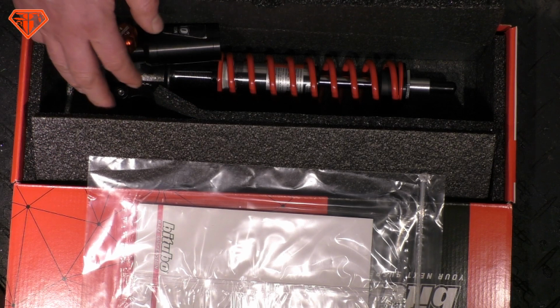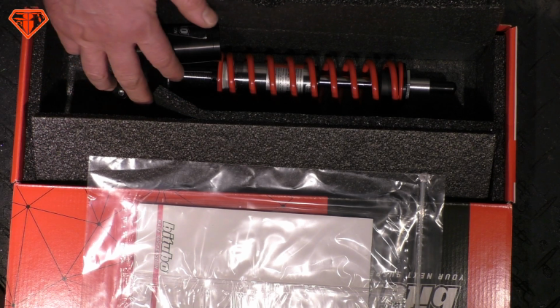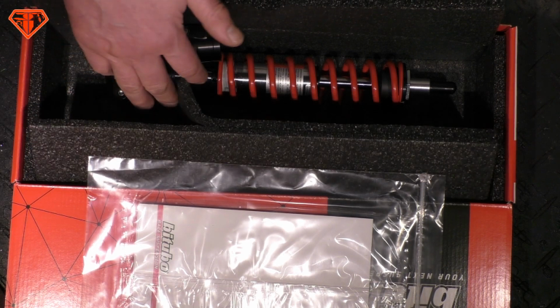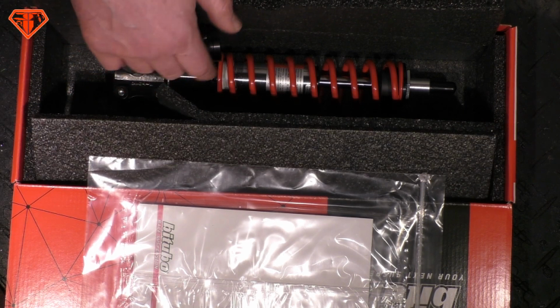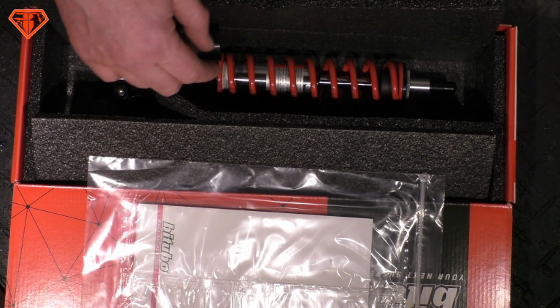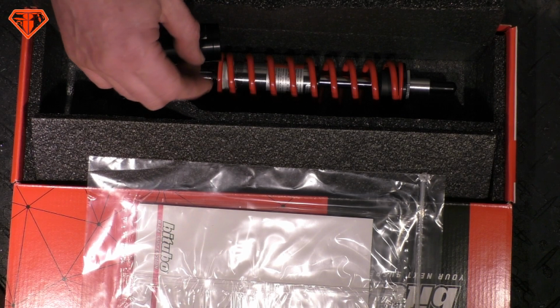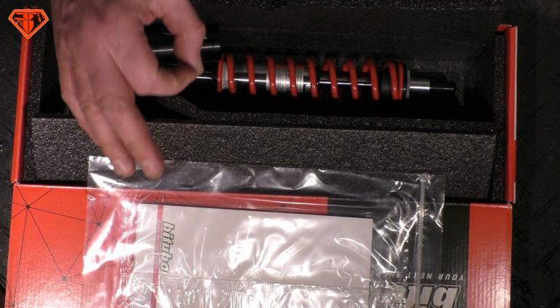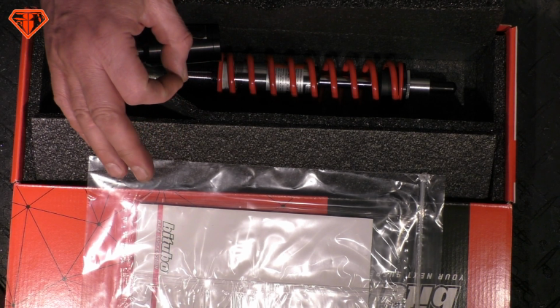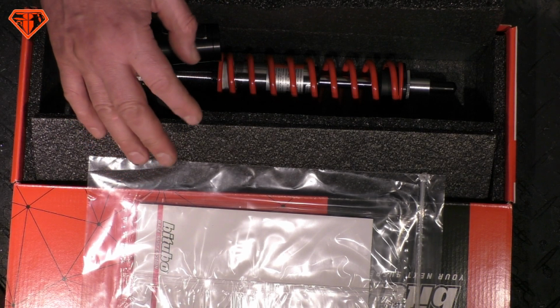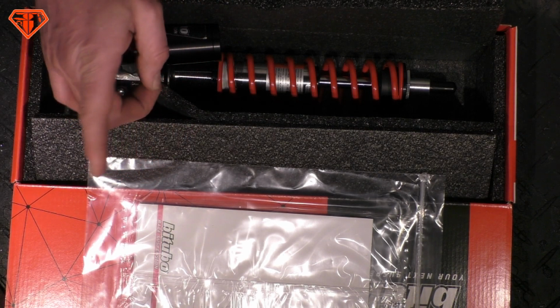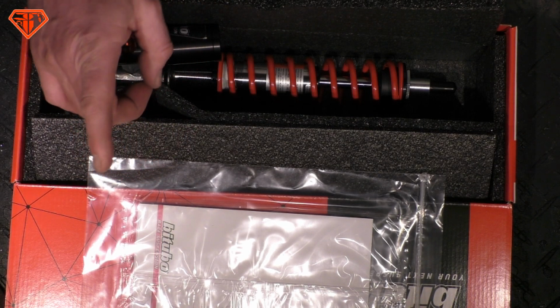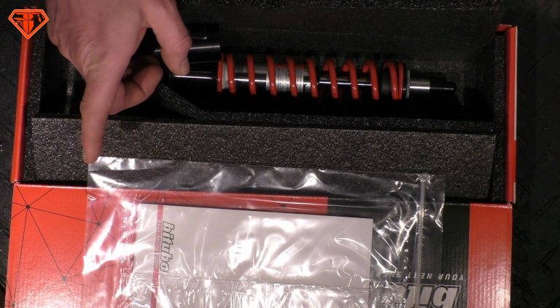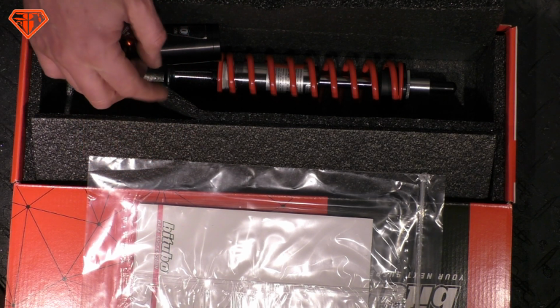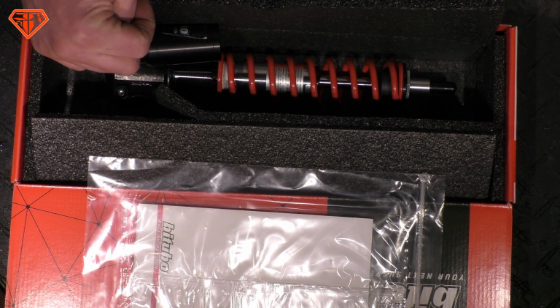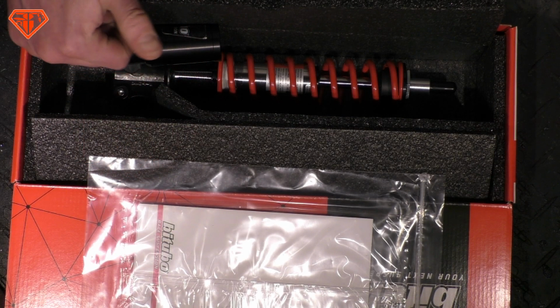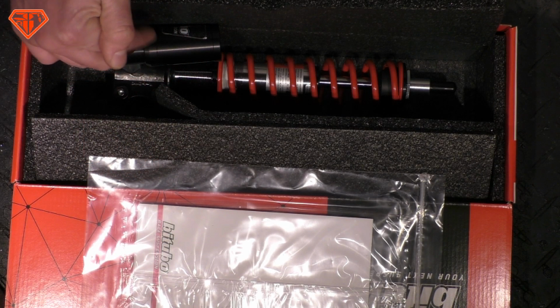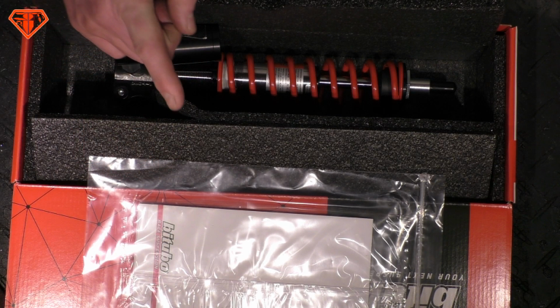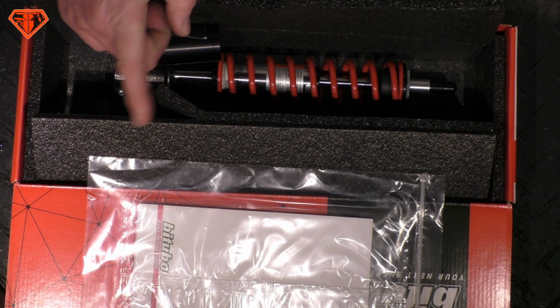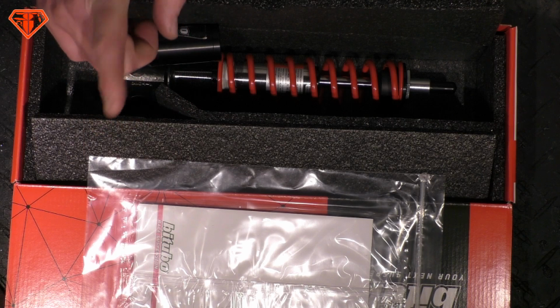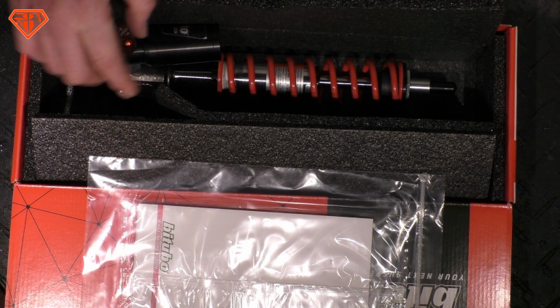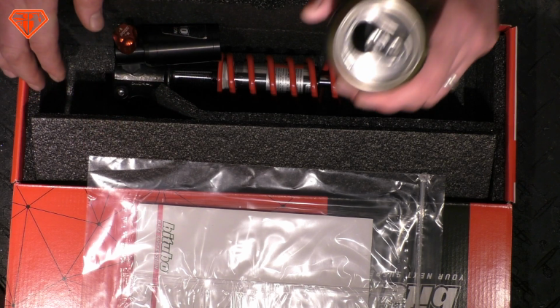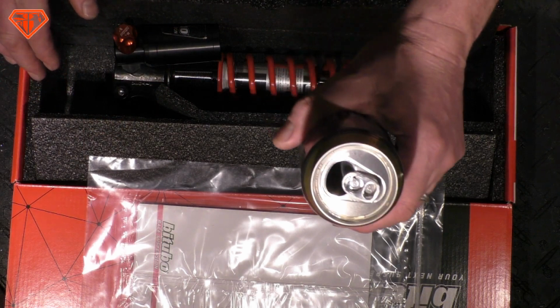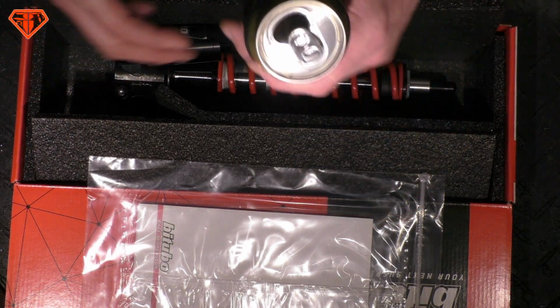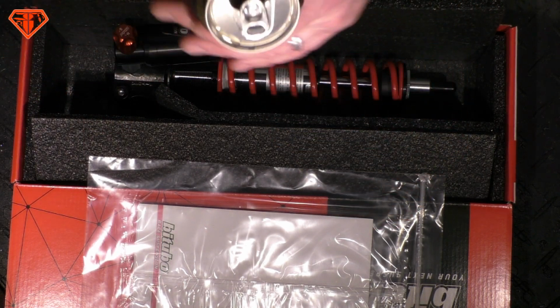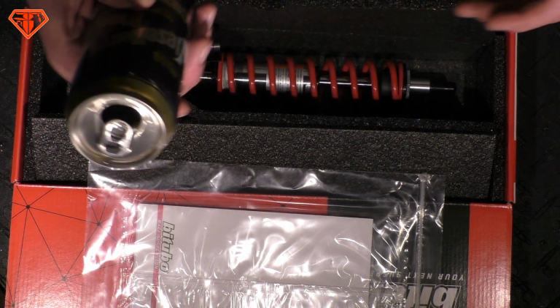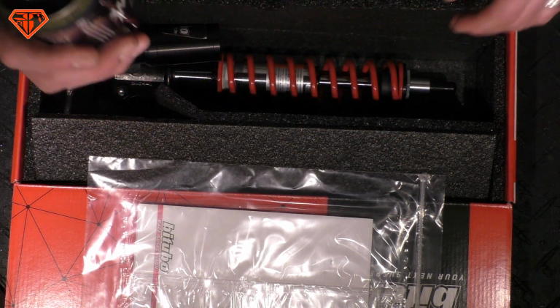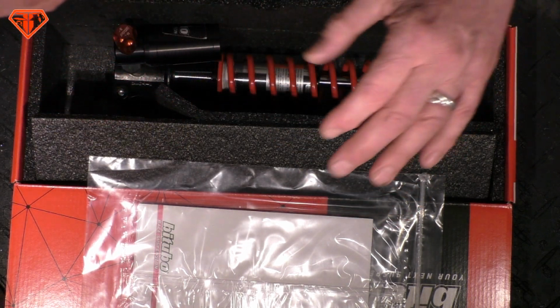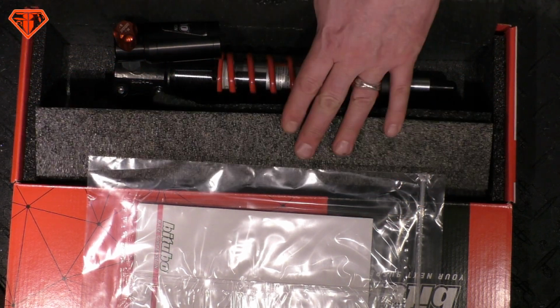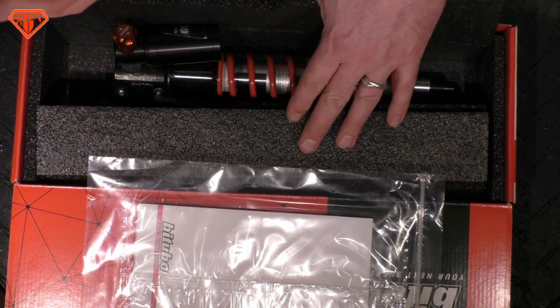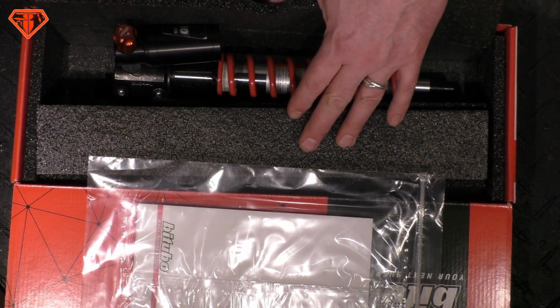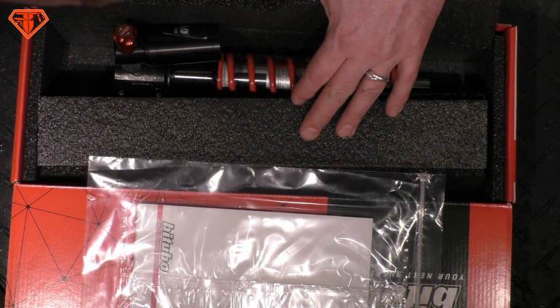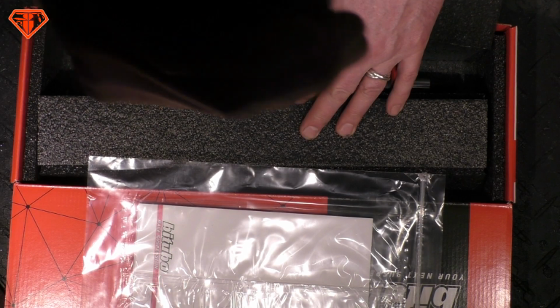Look up what those shock absorbers that look really cool and fancy actually cost on Alibaba or AliExpress. You will be shocked. Cheers mates — if you like what you saw, don't forget to subscribe.